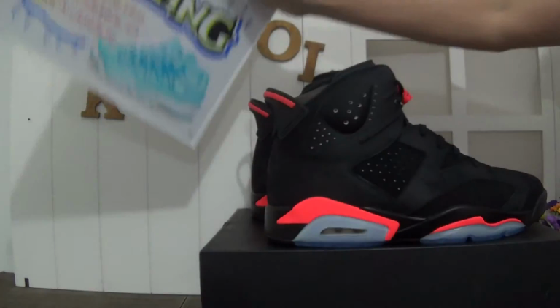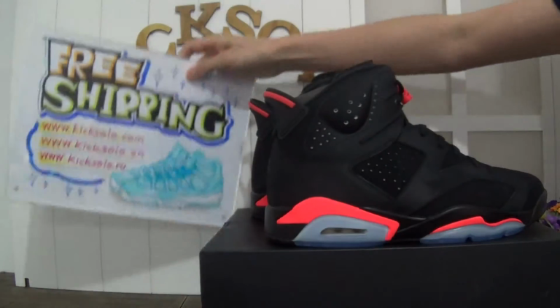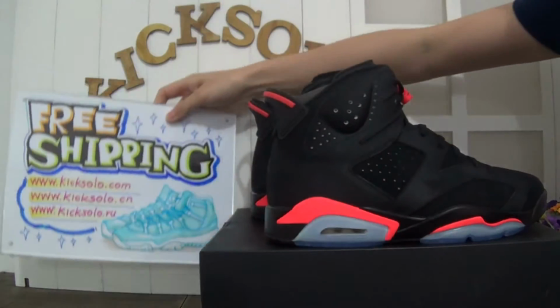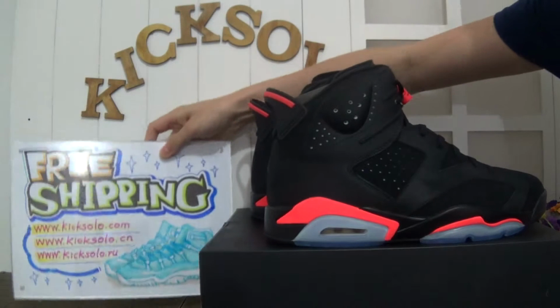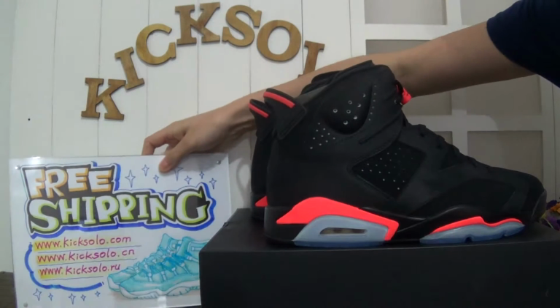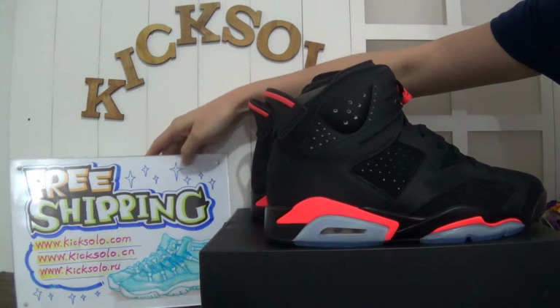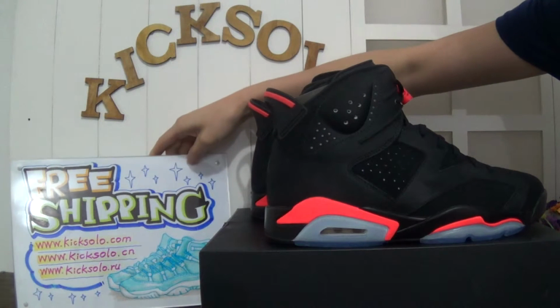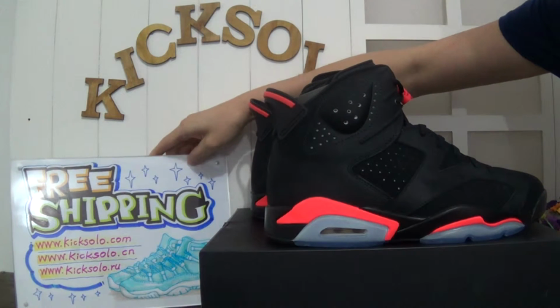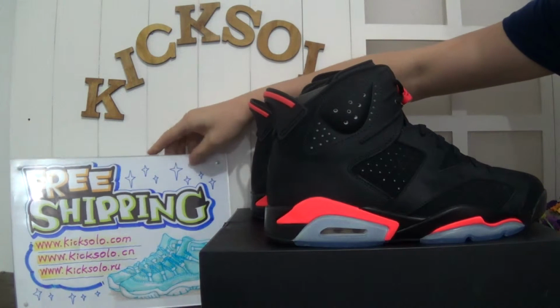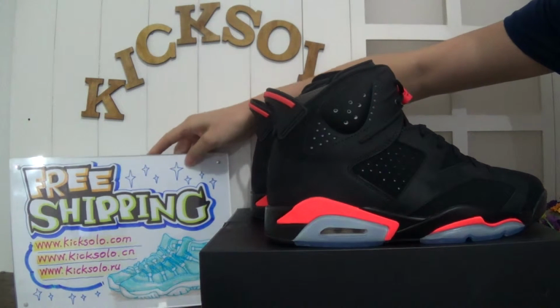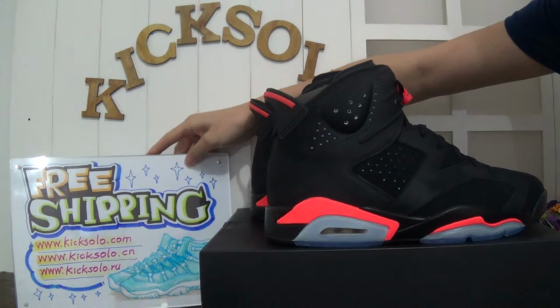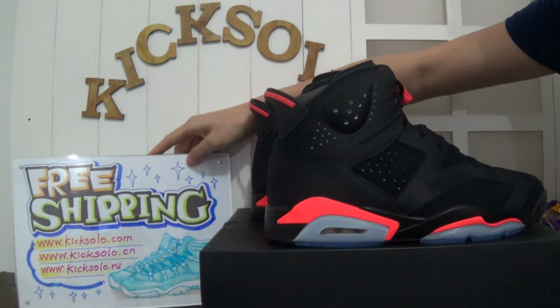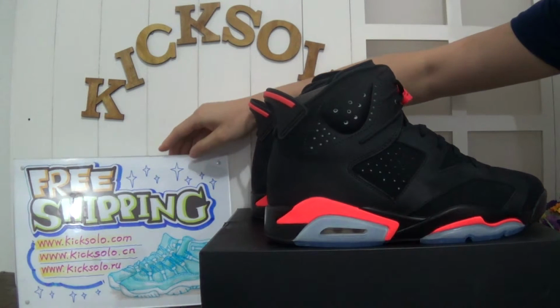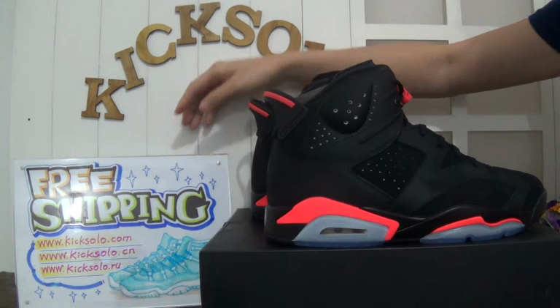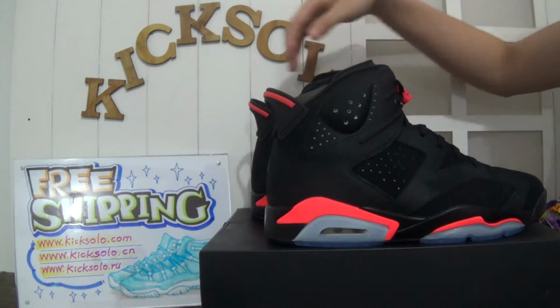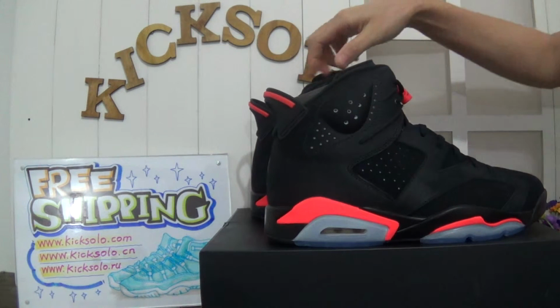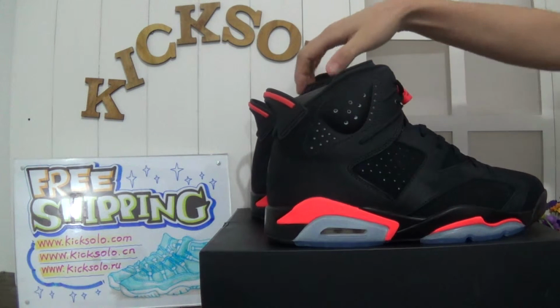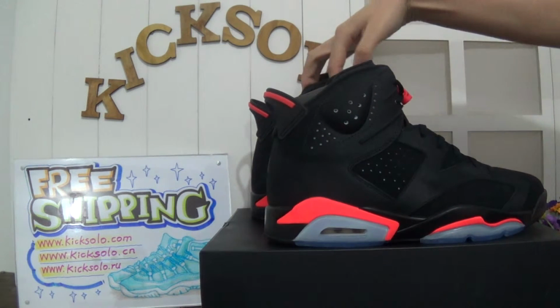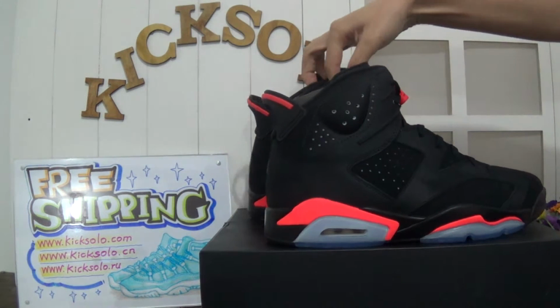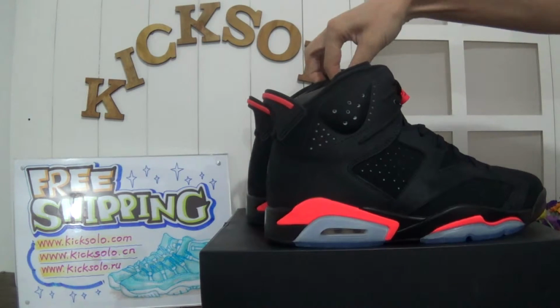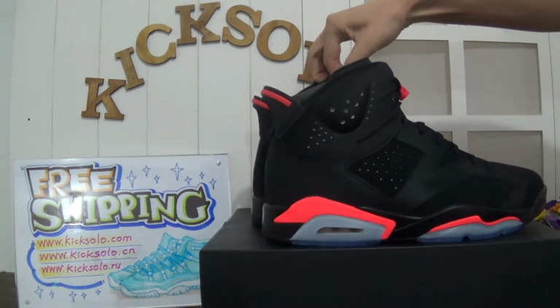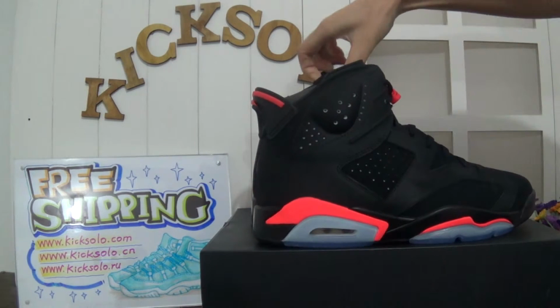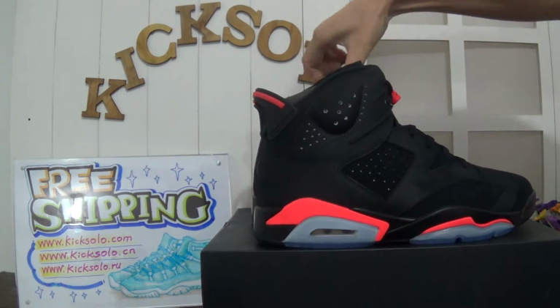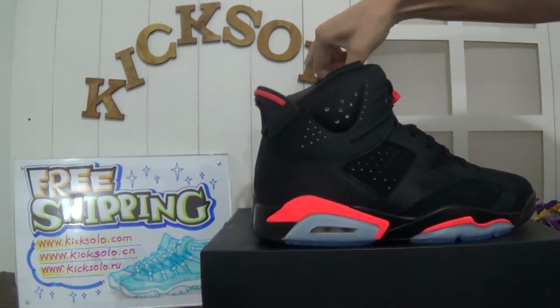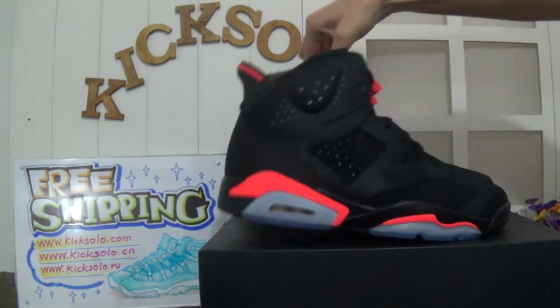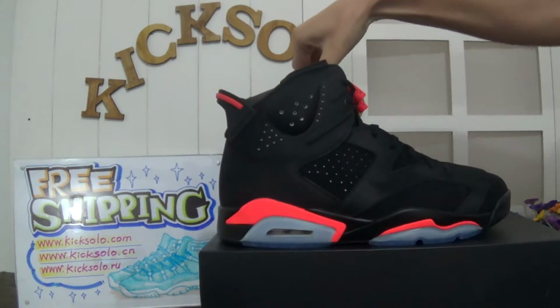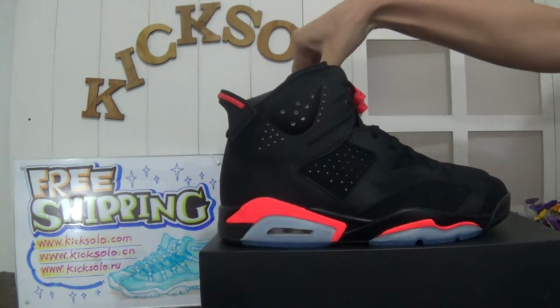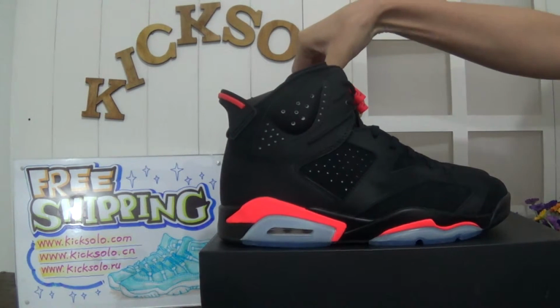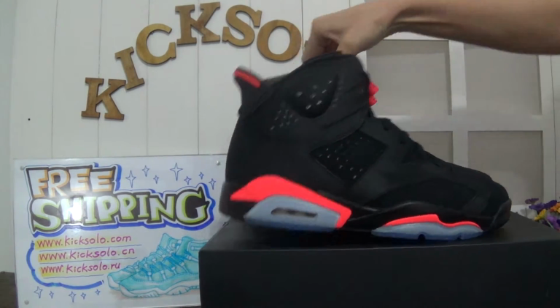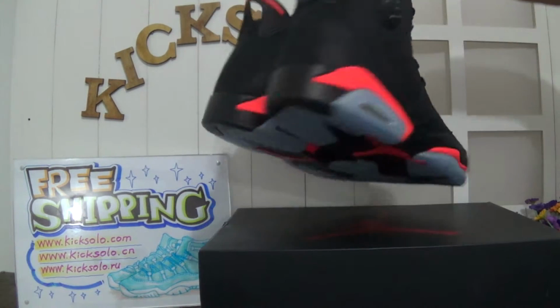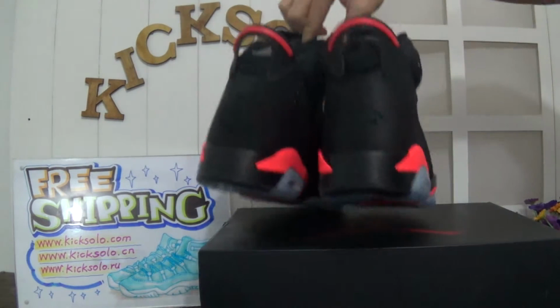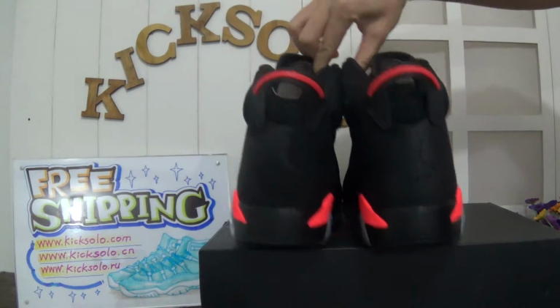Now let's check the shoe details together. Have a first look — this is the side. Check the back.